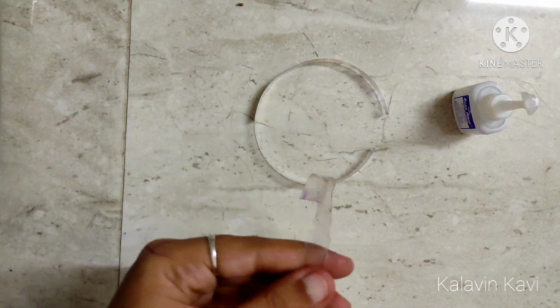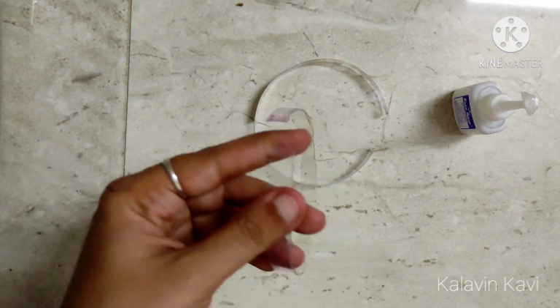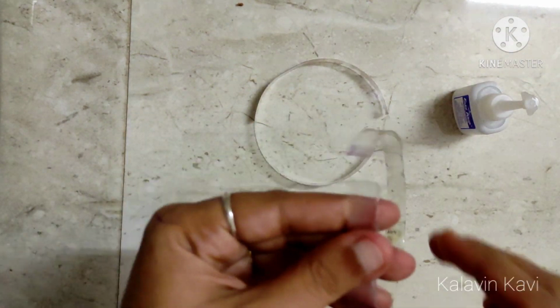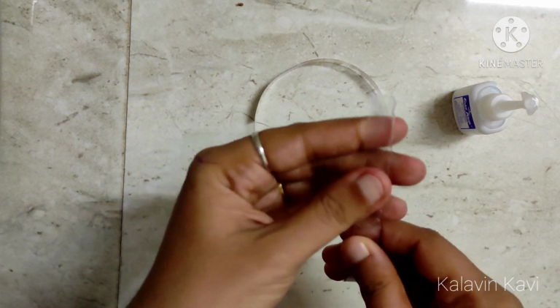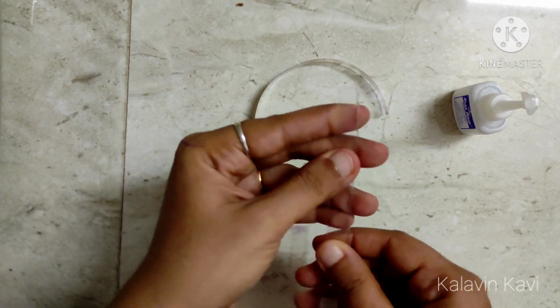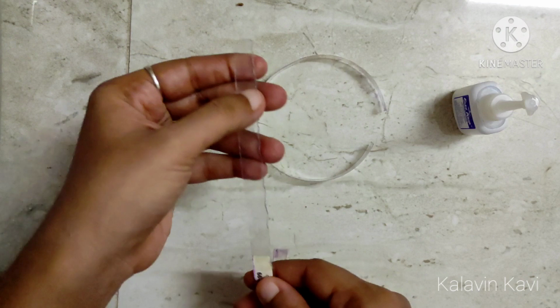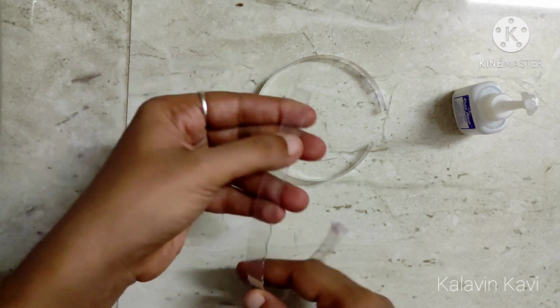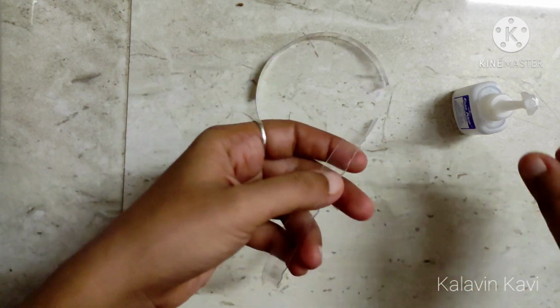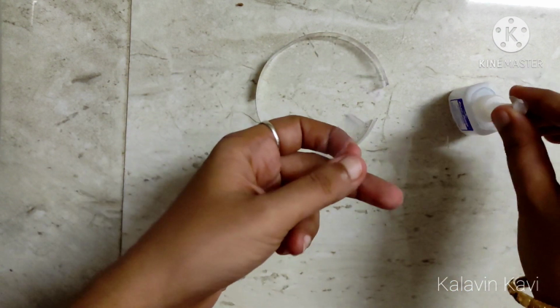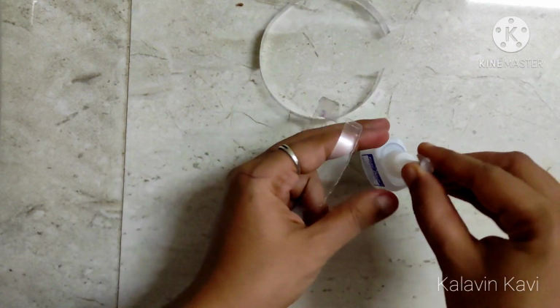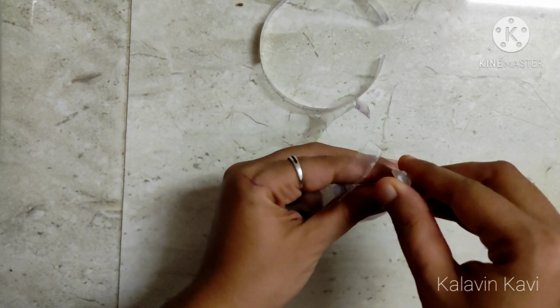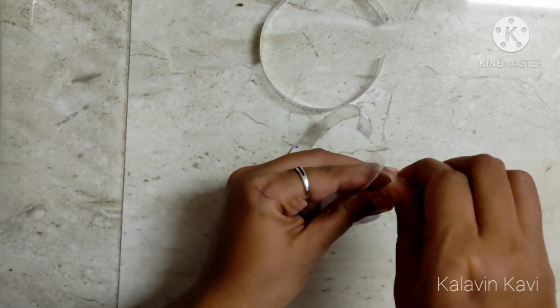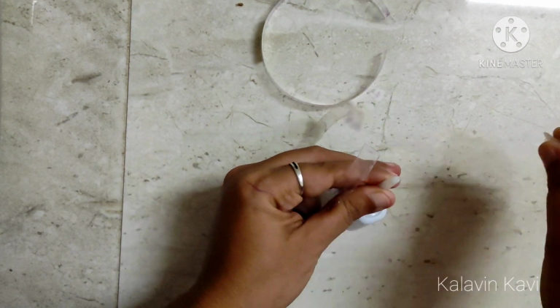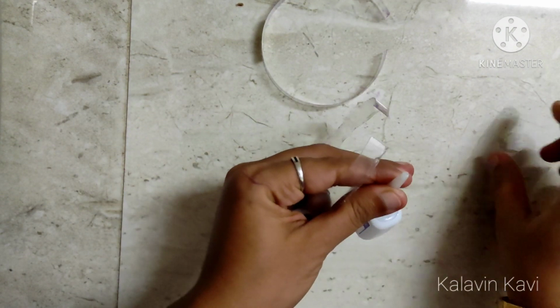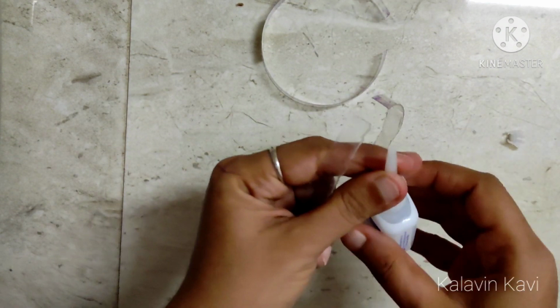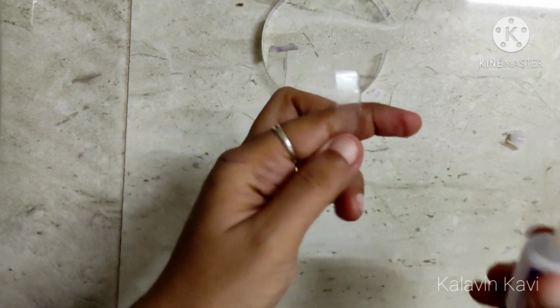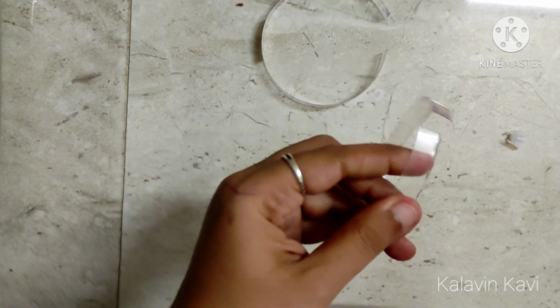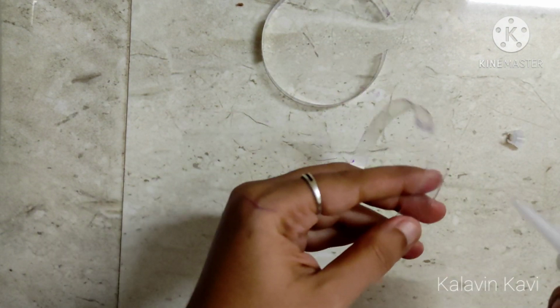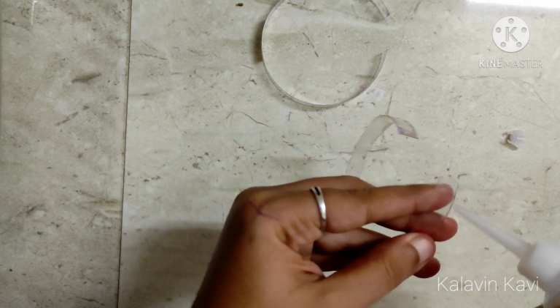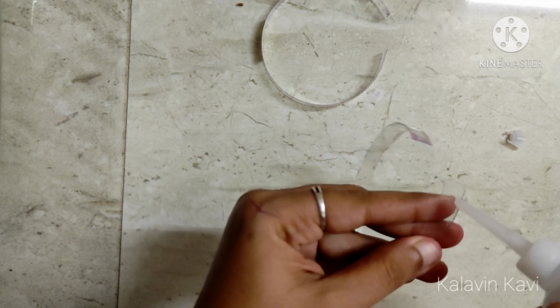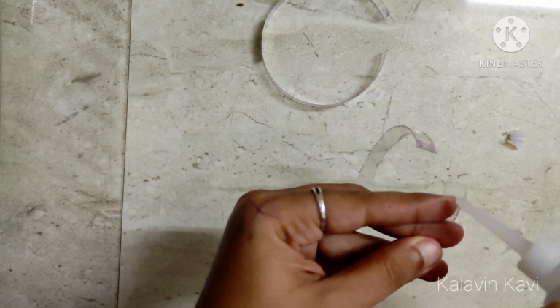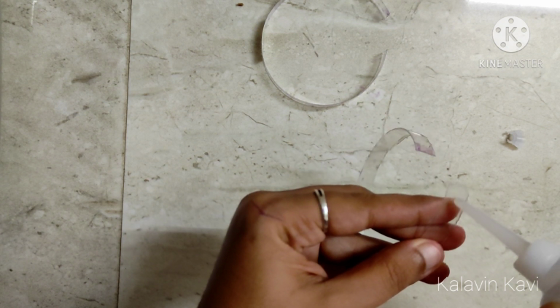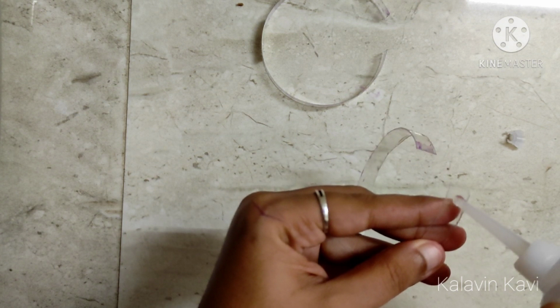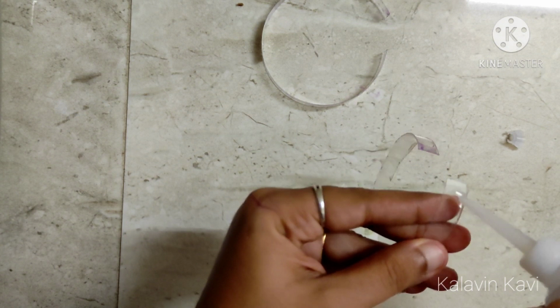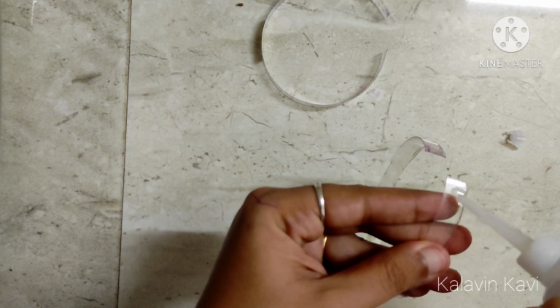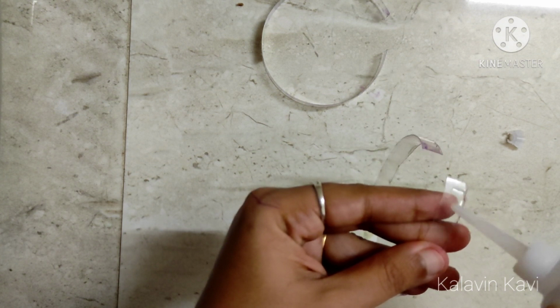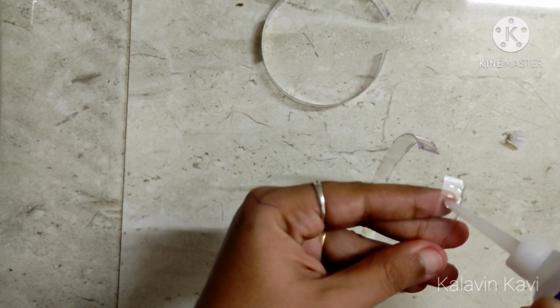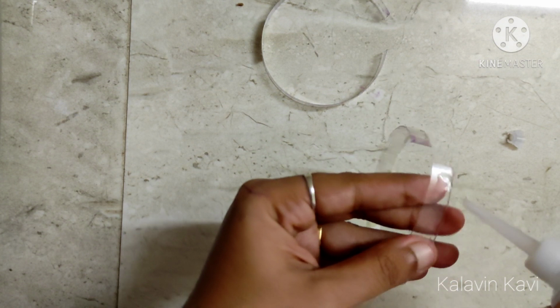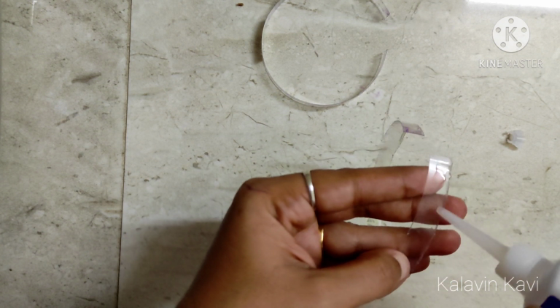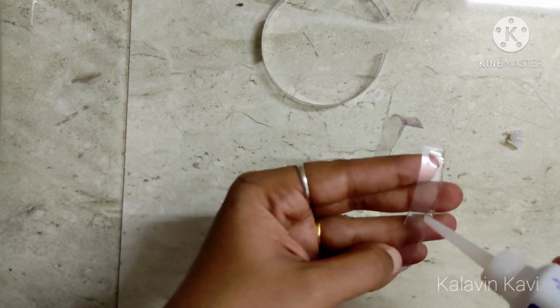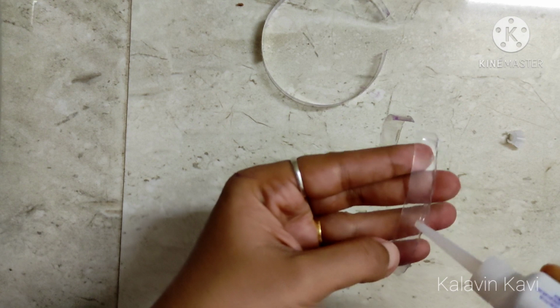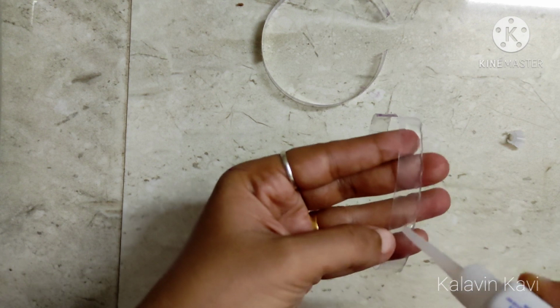If you use the gum in a stationary case, you can use it in a stationary case. You can also use it in a regular case. We will use that as well.